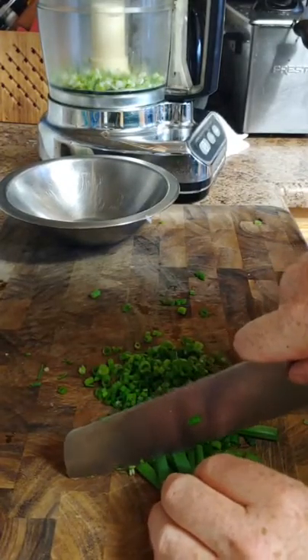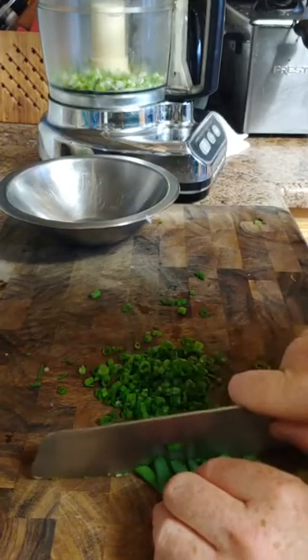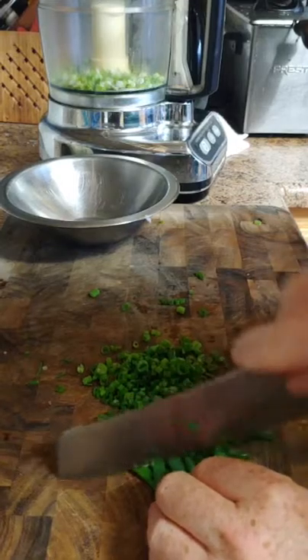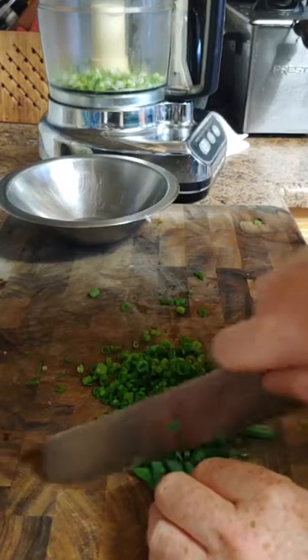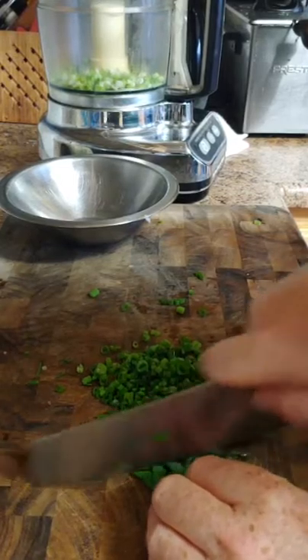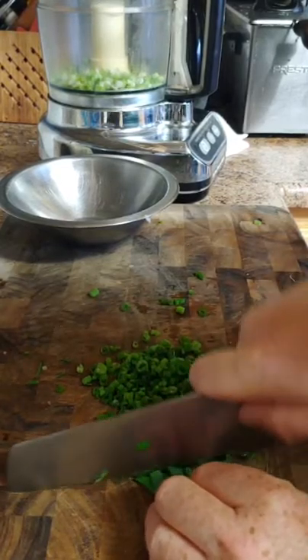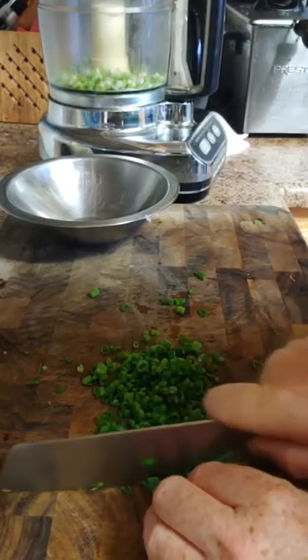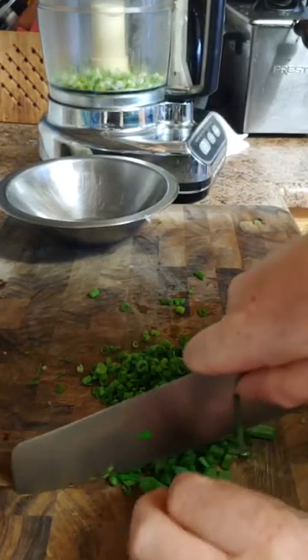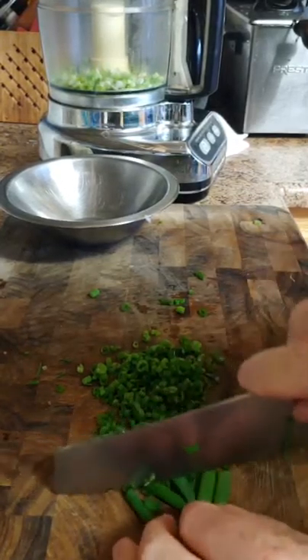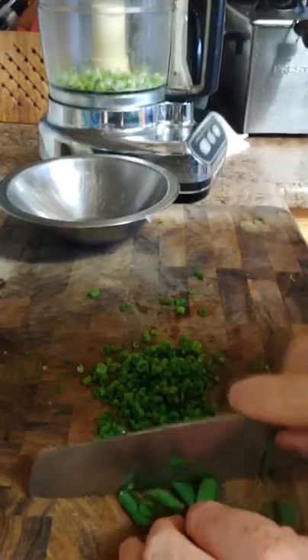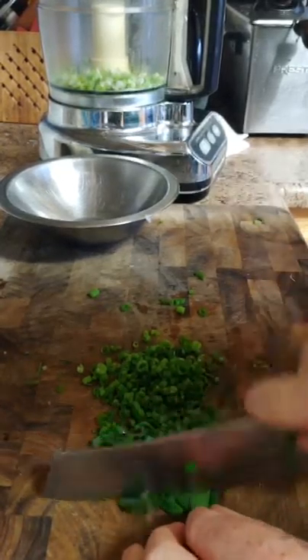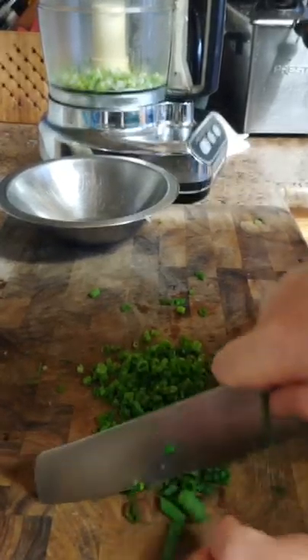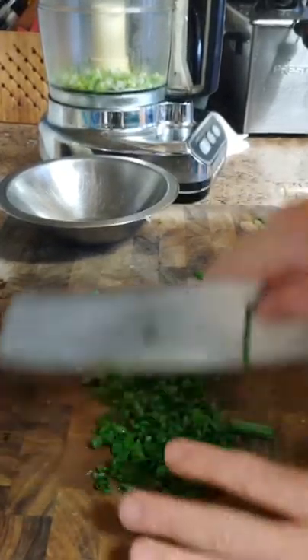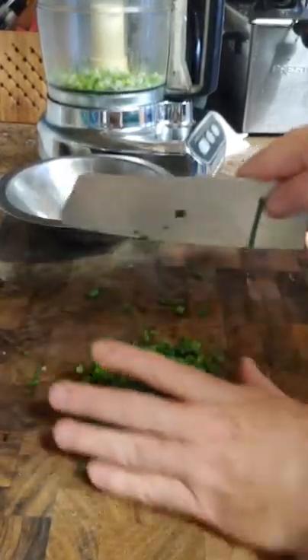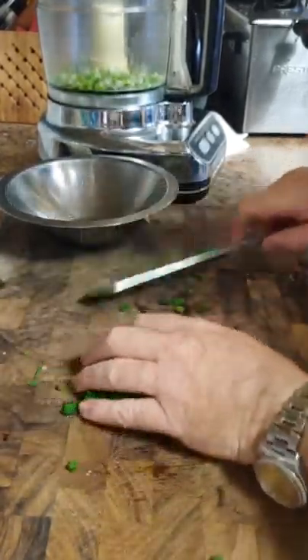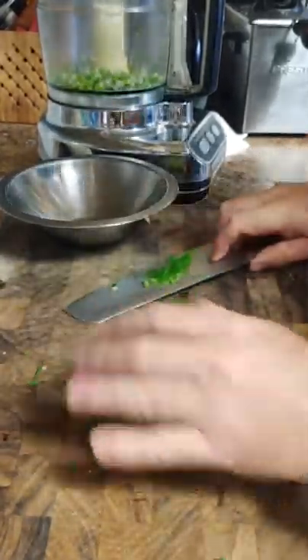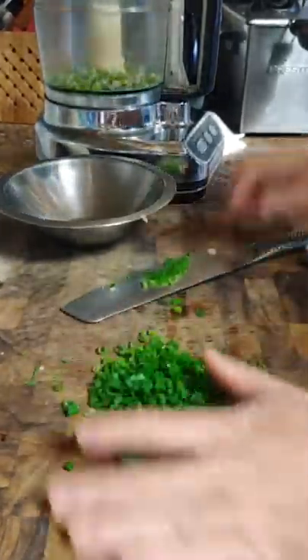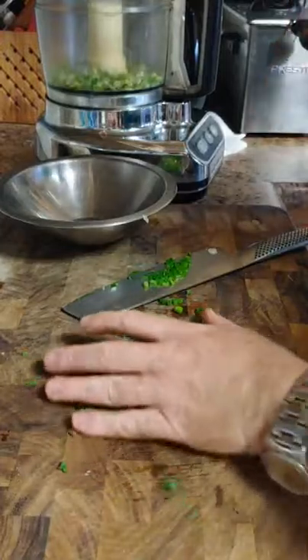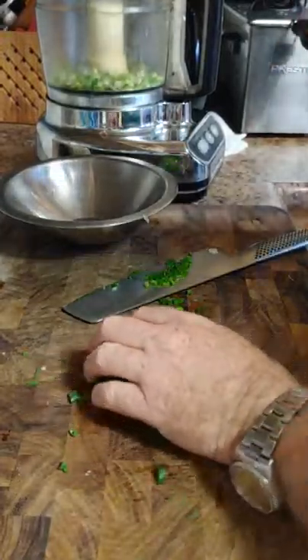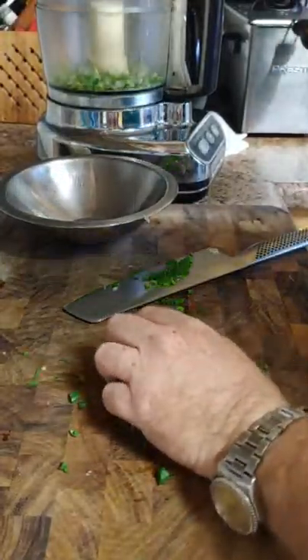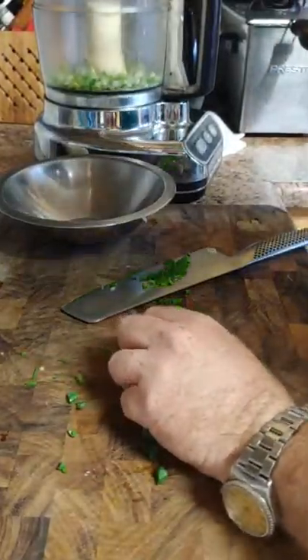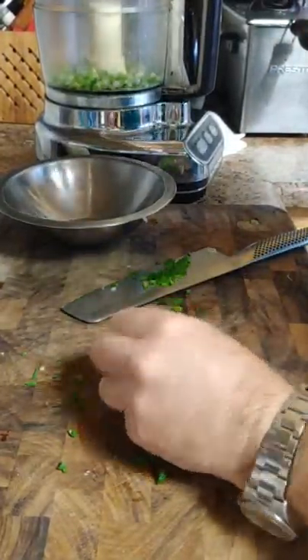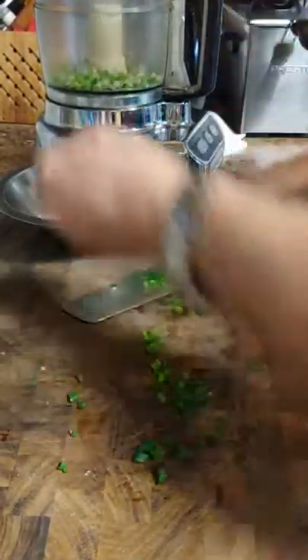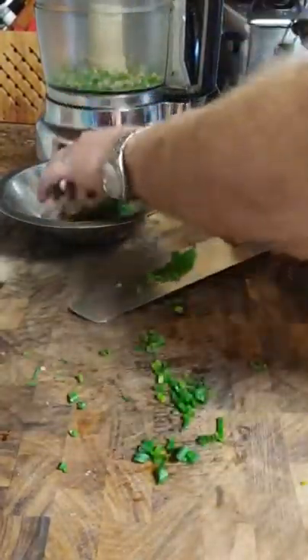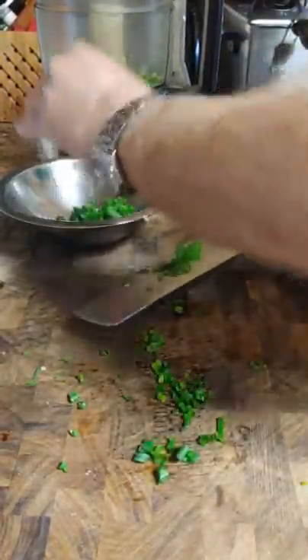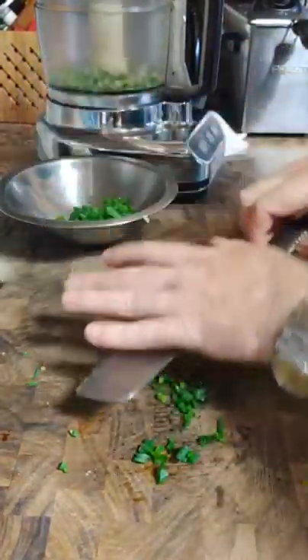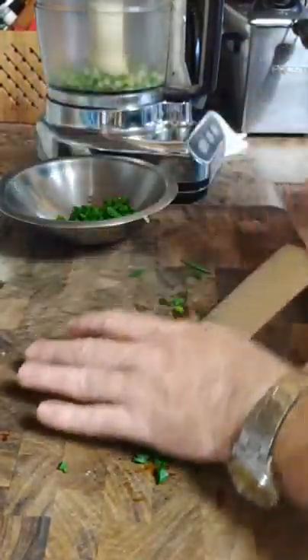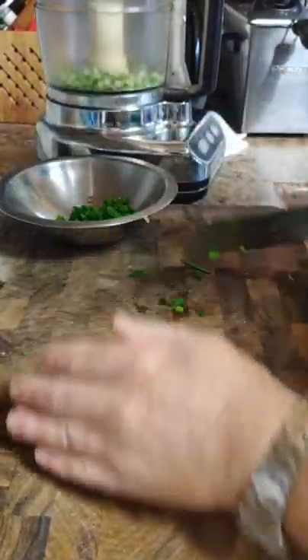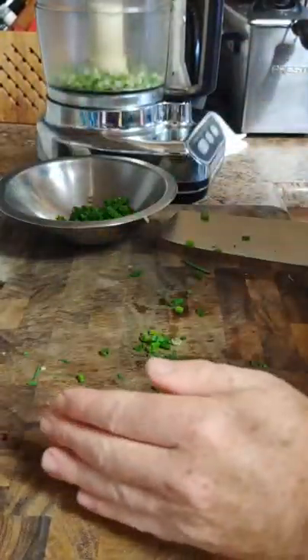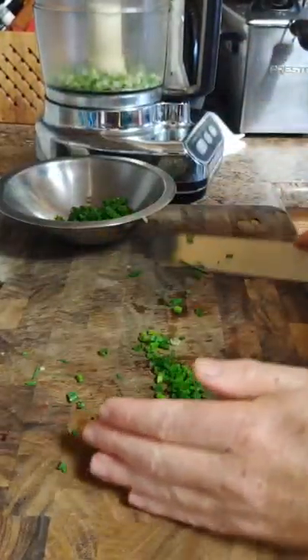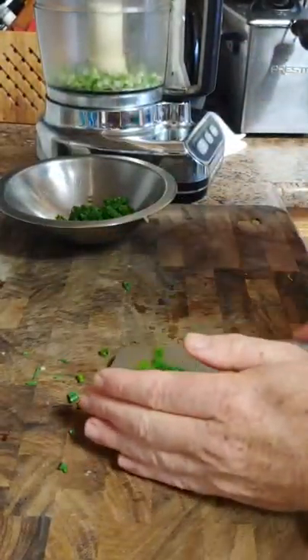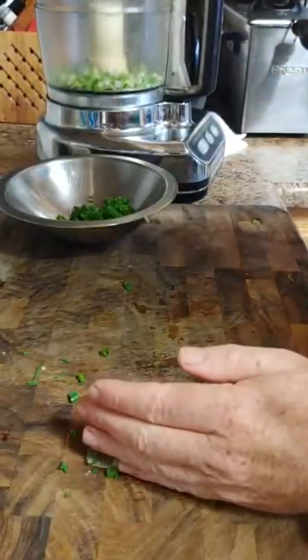When you get to the end of cutting, you want to be very careful — don't cut your fingers. I'm going to put that to the side for now.